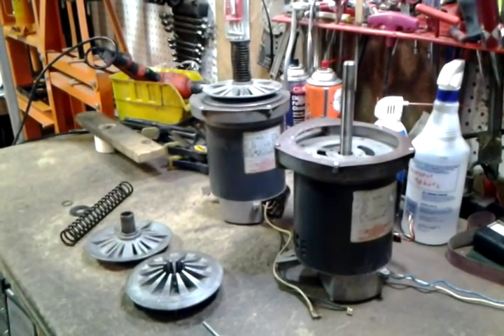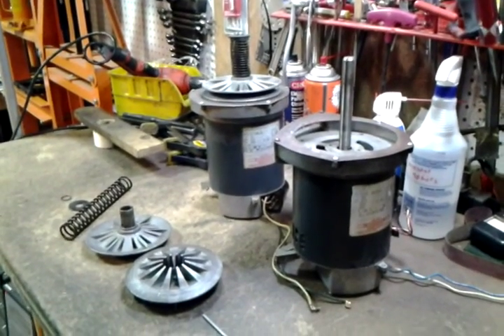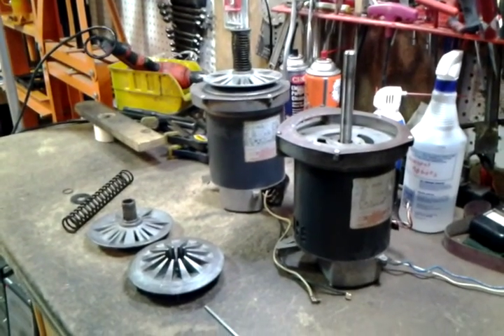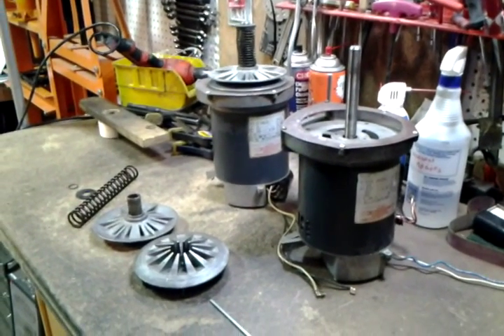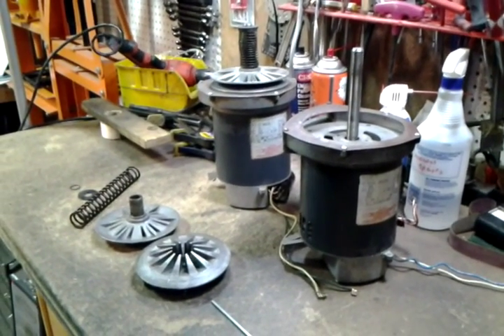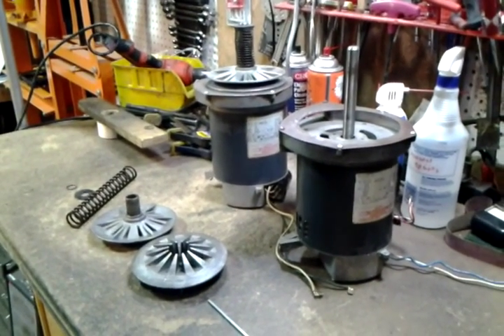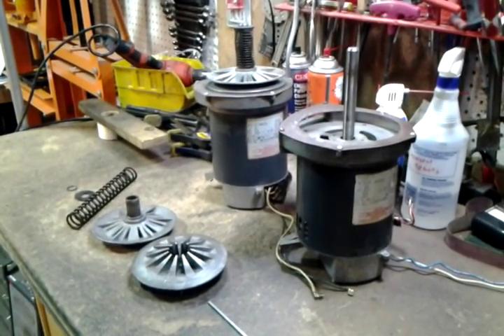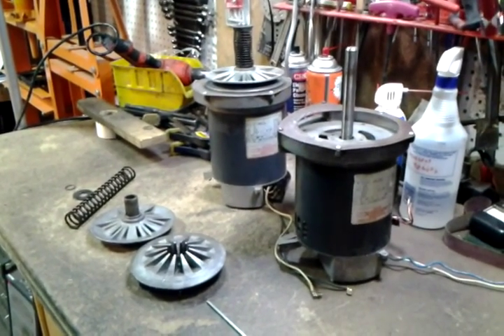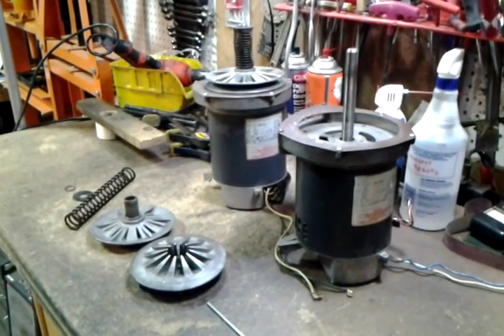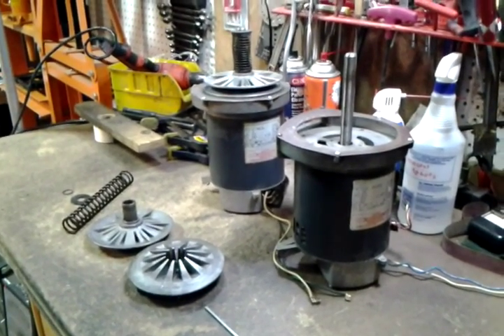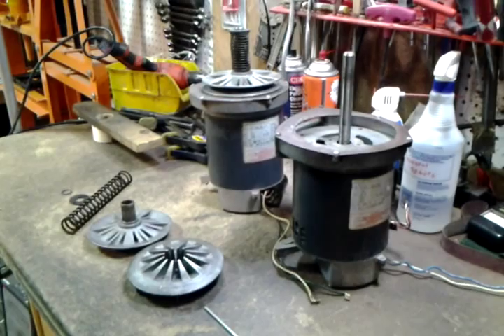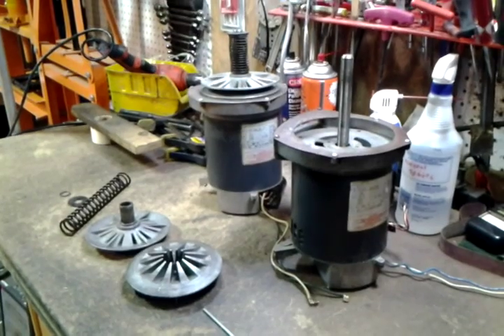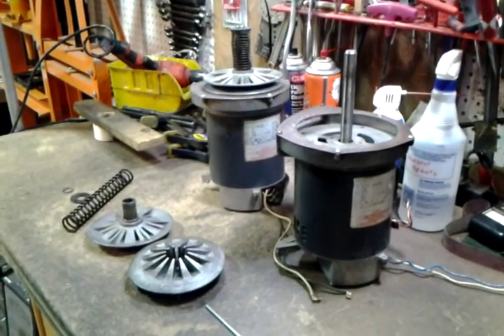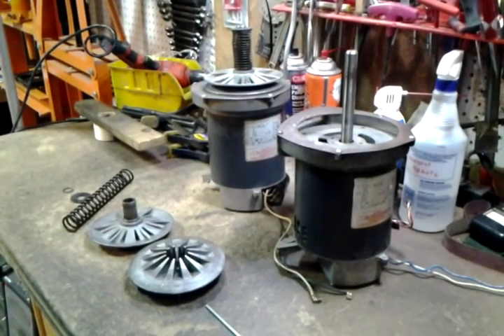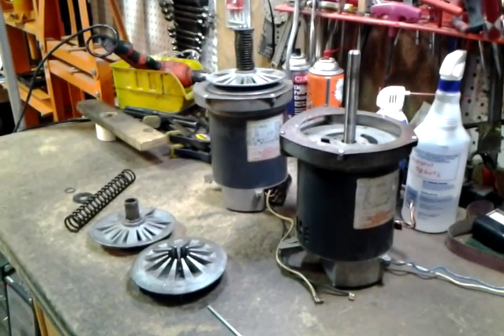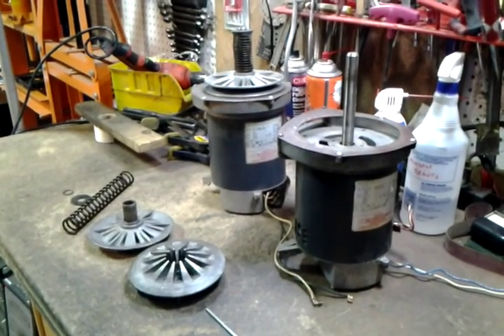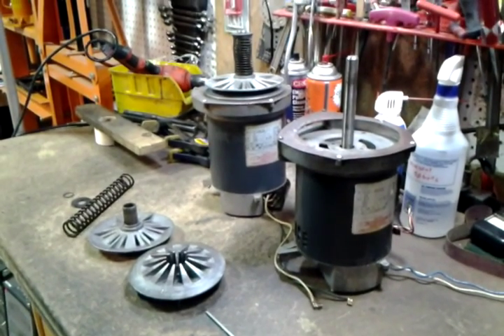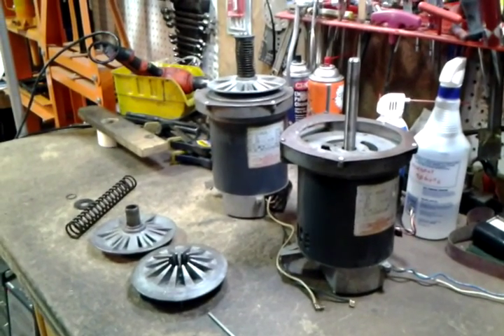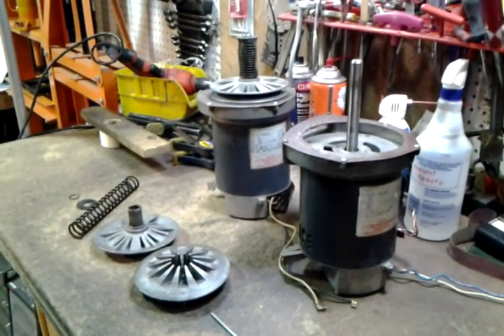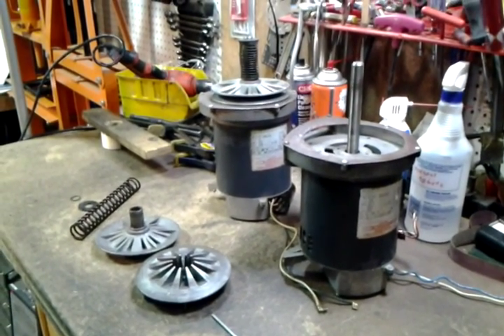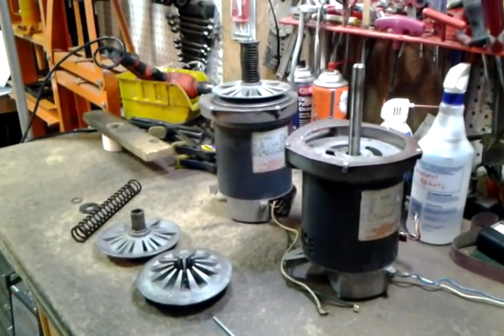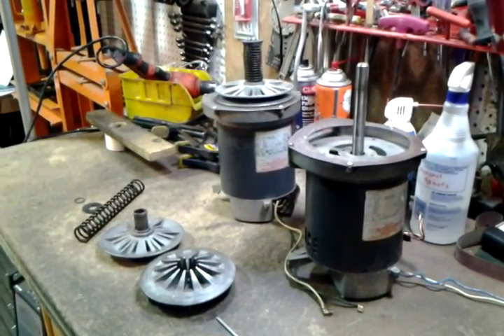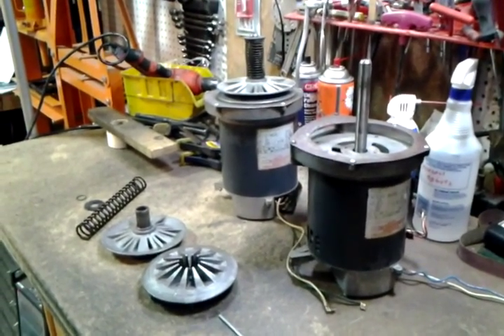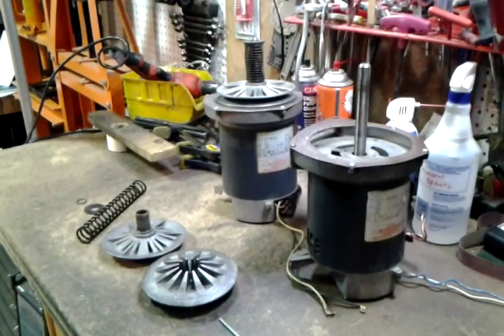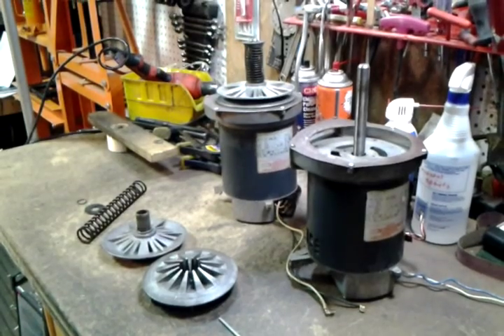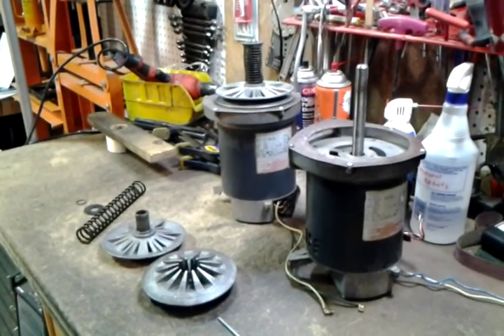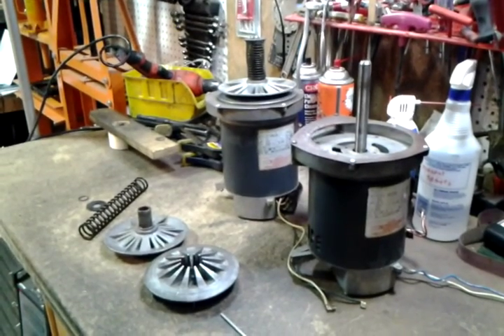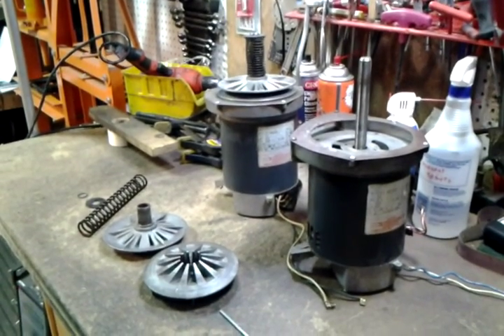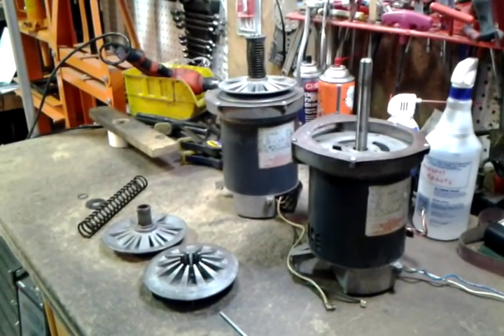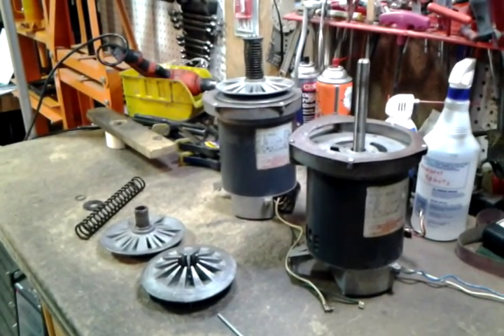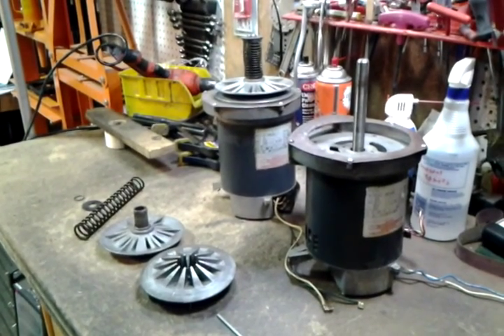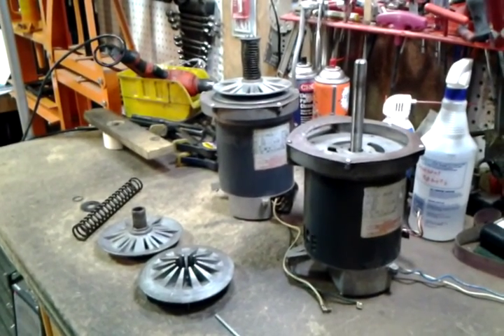Hi, this is Jacob Anderson. This is the first video I'm going to do of exploded parts of a Shopsmith Mark V to show you the parts that are involved and the order that they are installed.